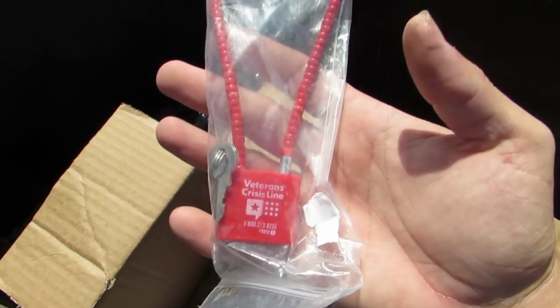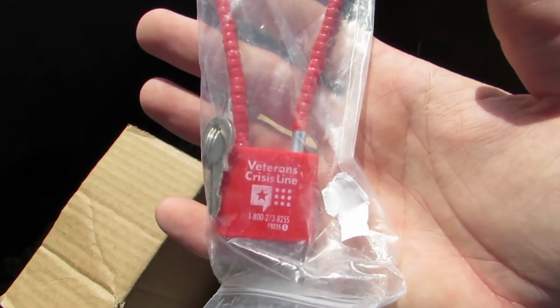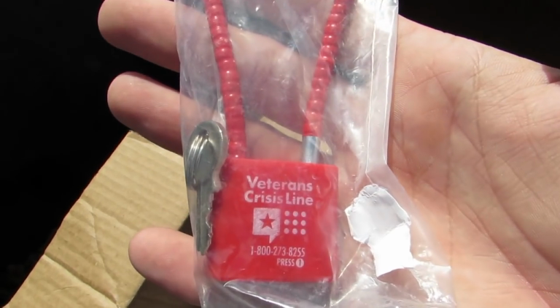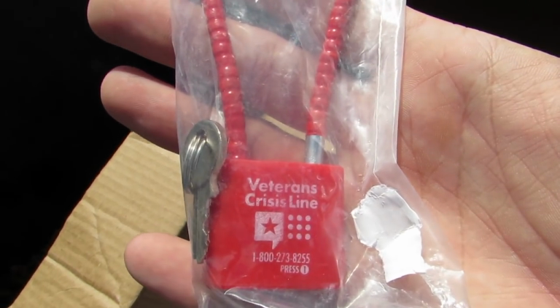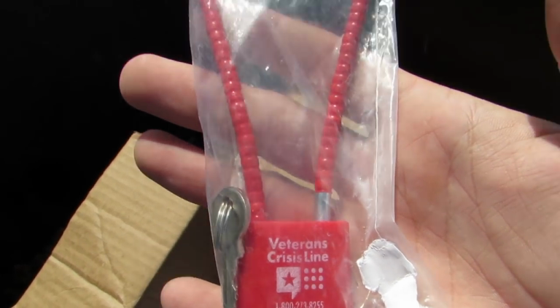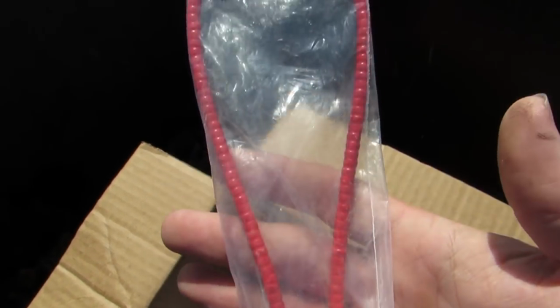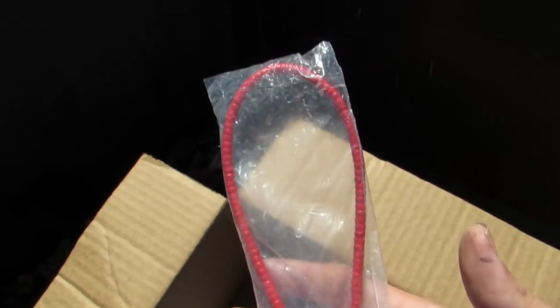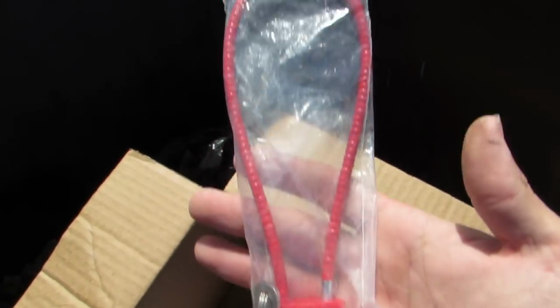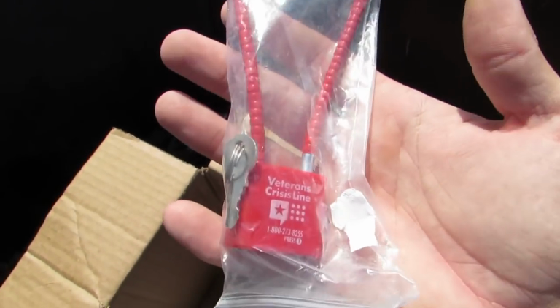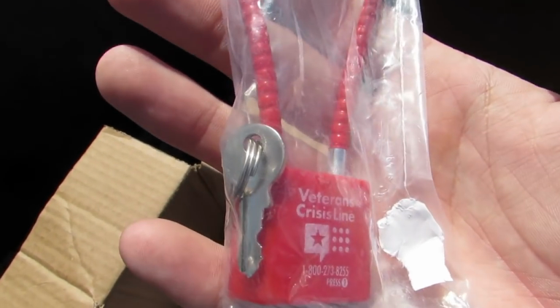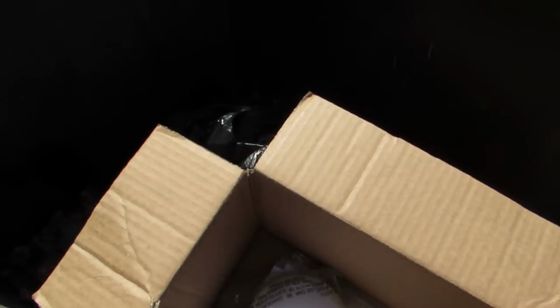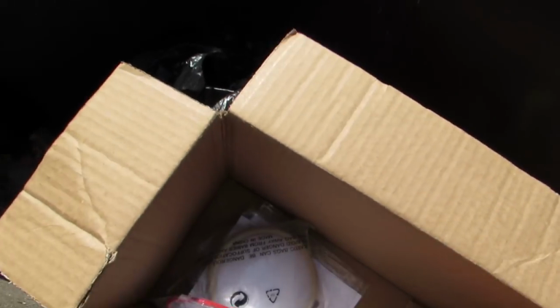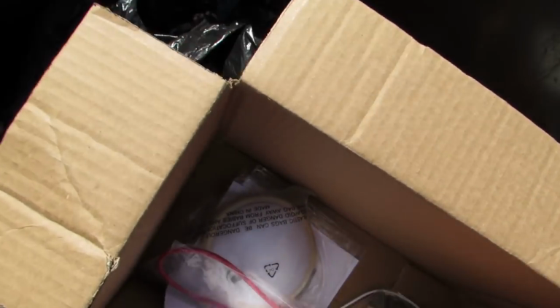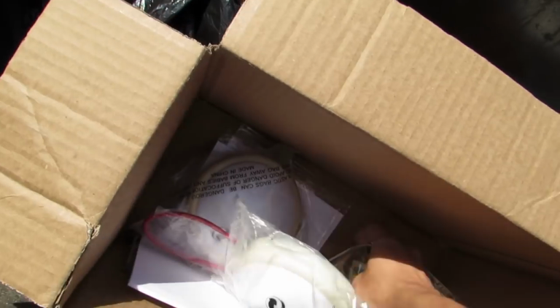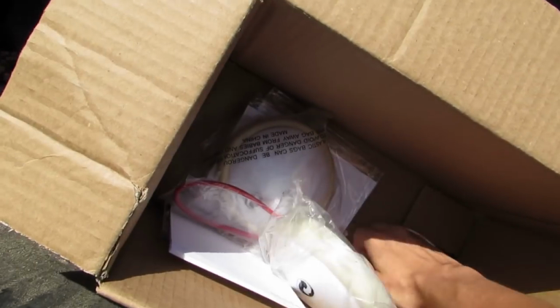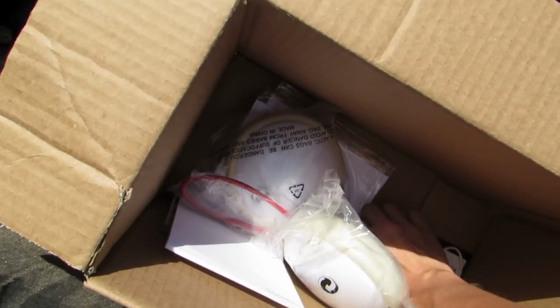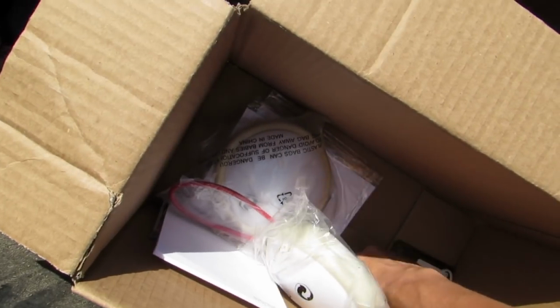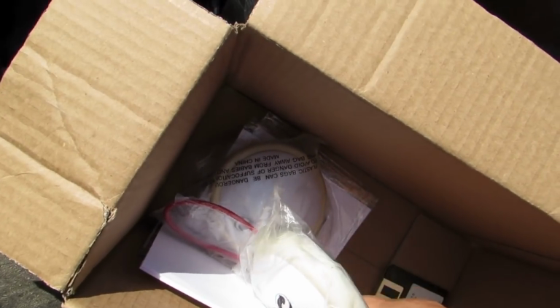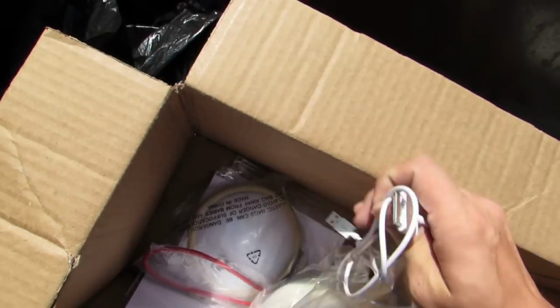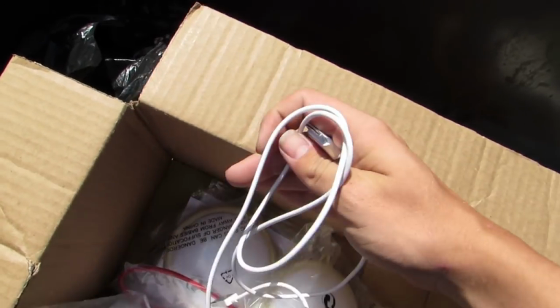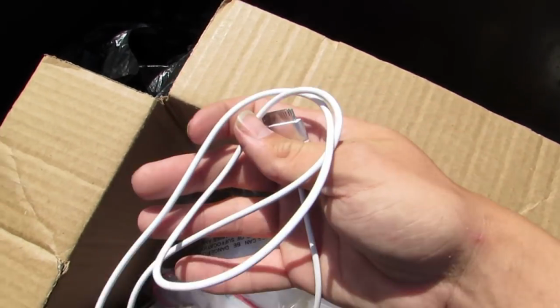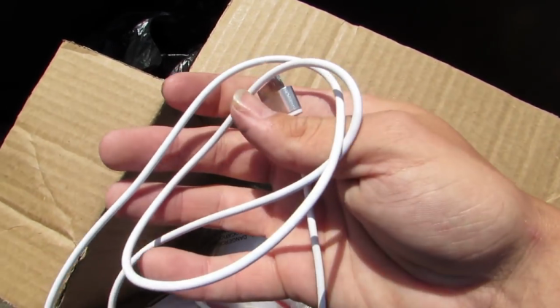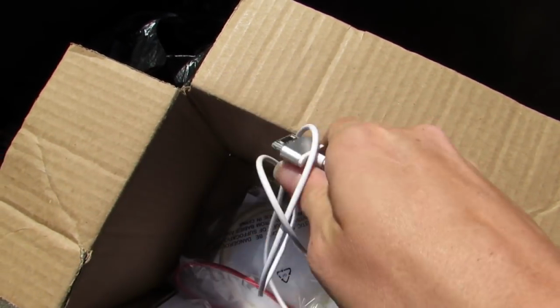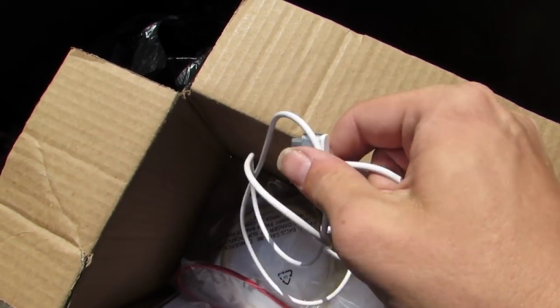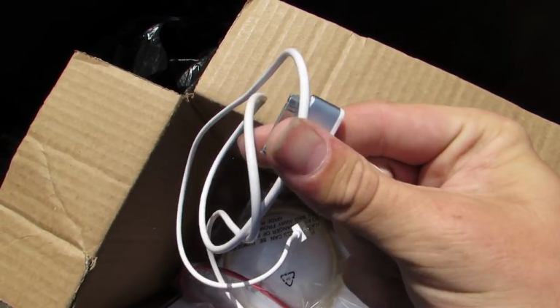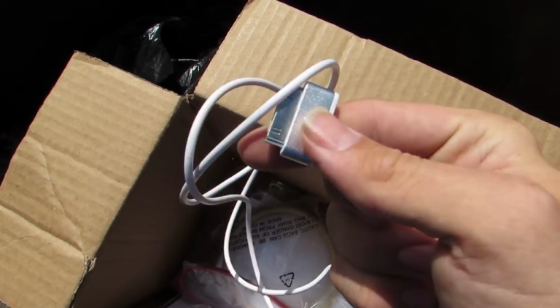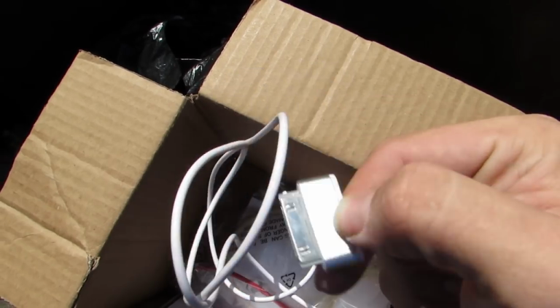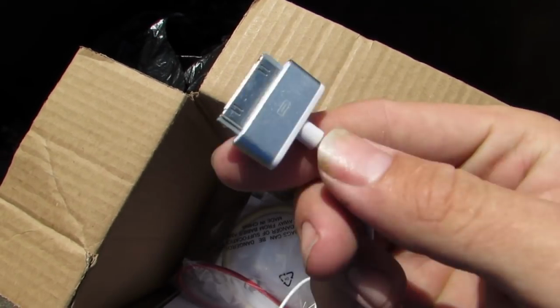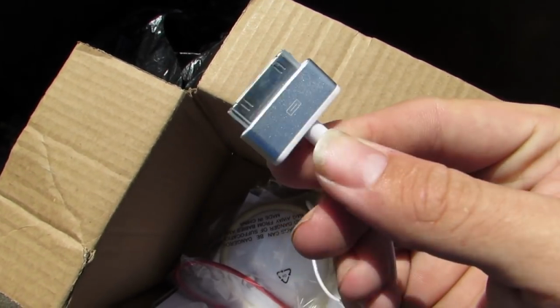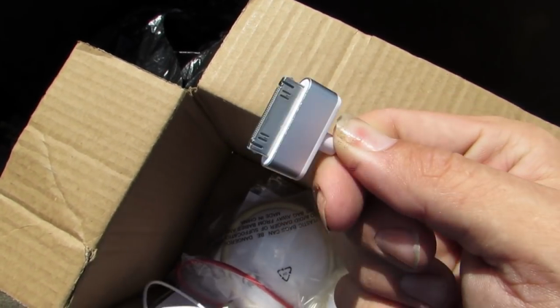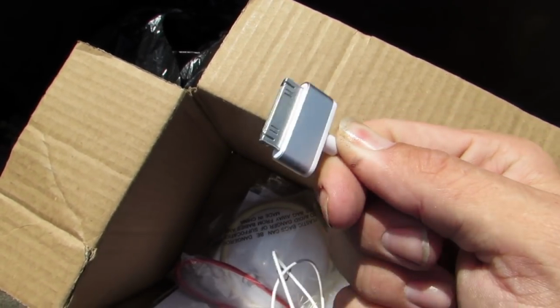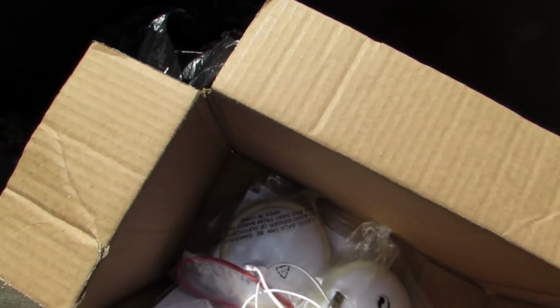We got a padlock with a key — there's a key in there too. Usually there's not a key, so that's nice. We got another charger for an old iPhone or iPod or something.